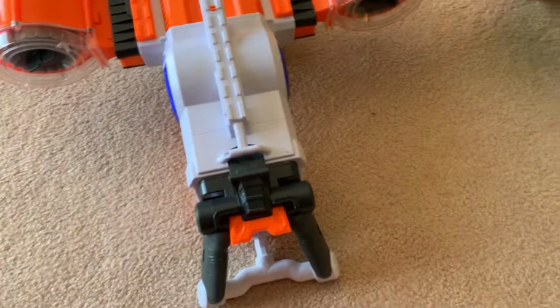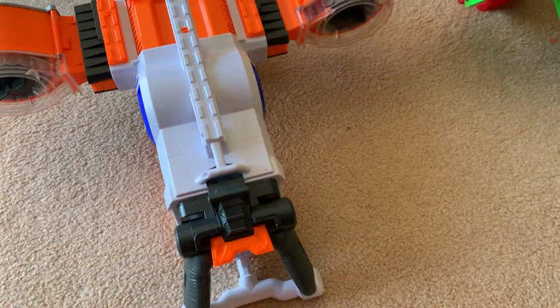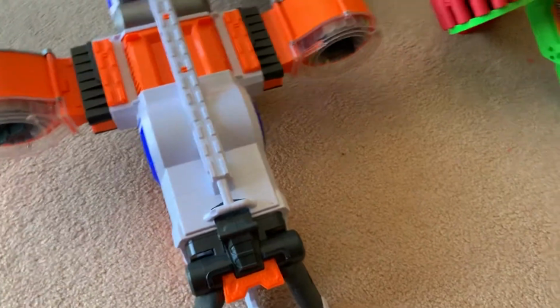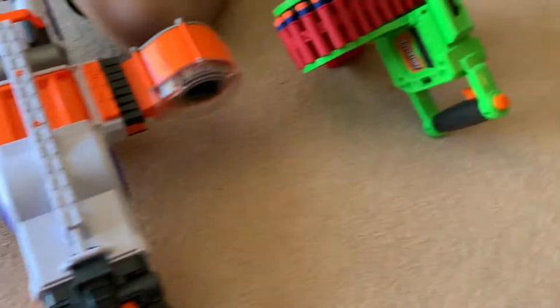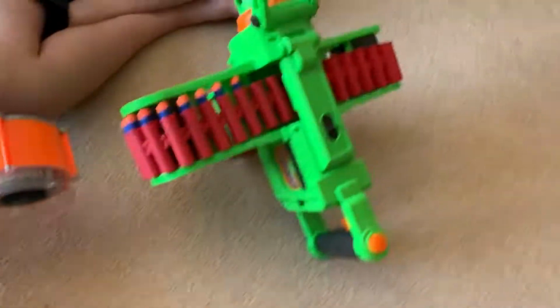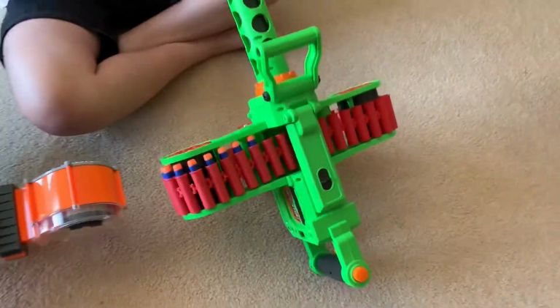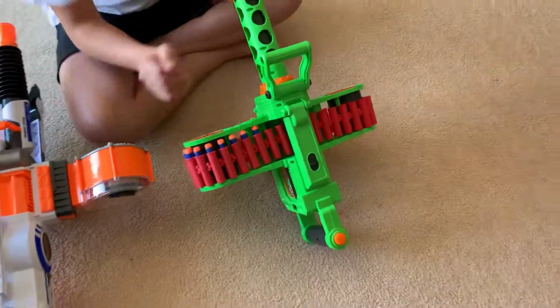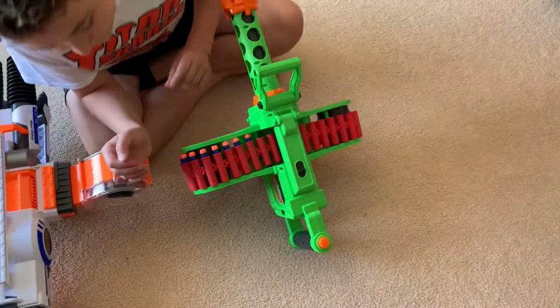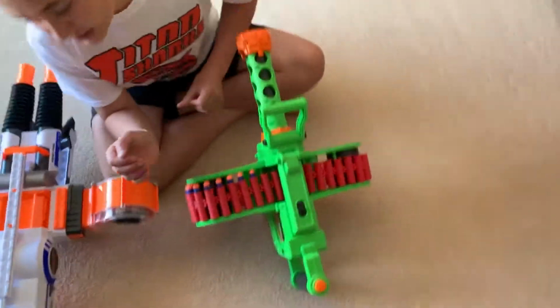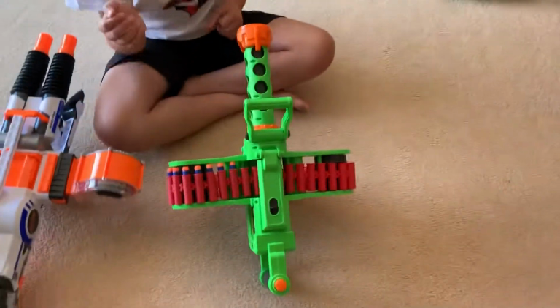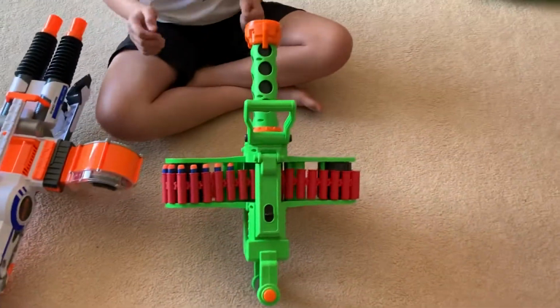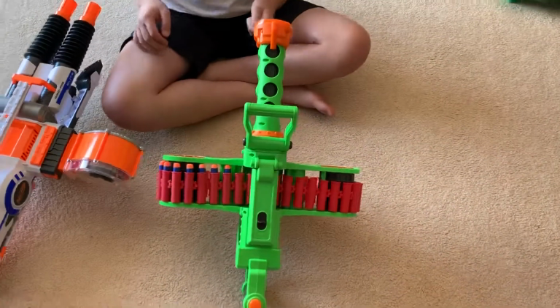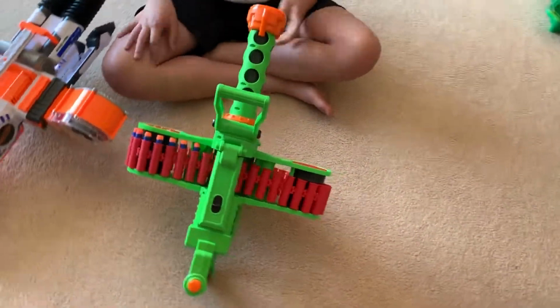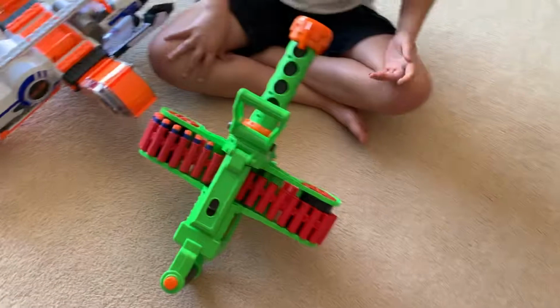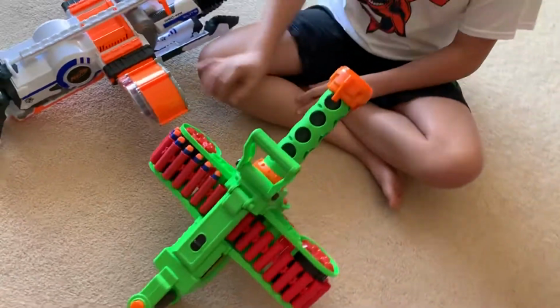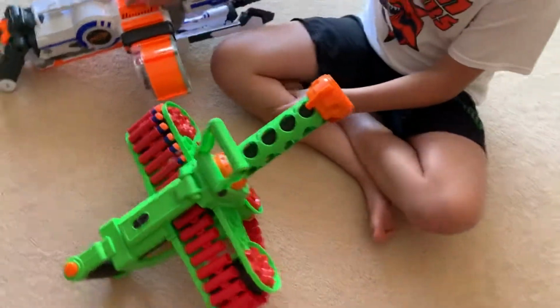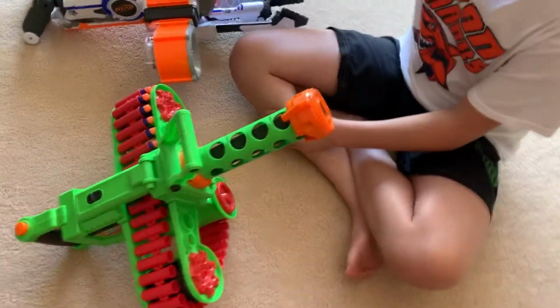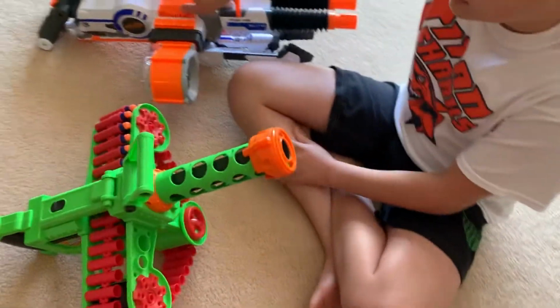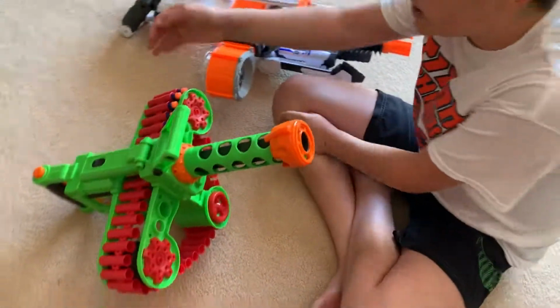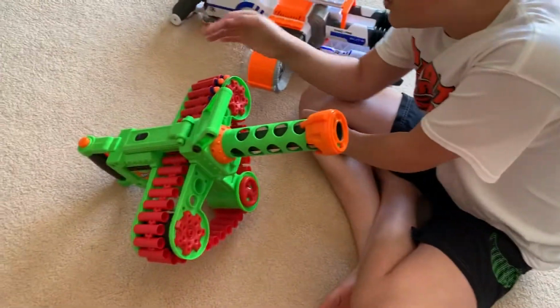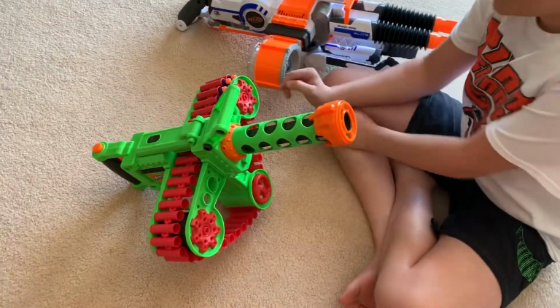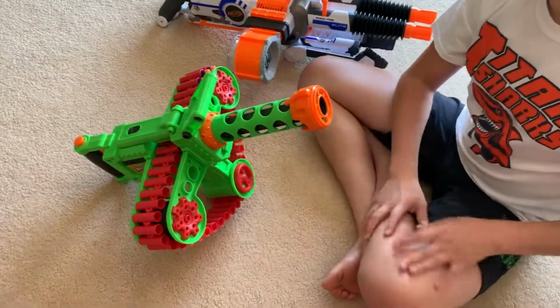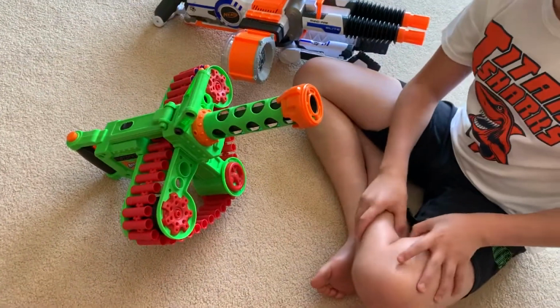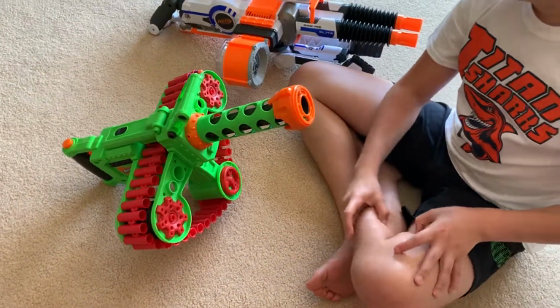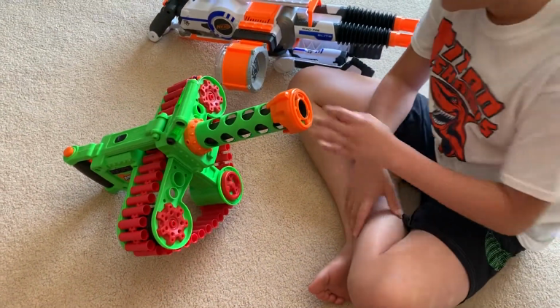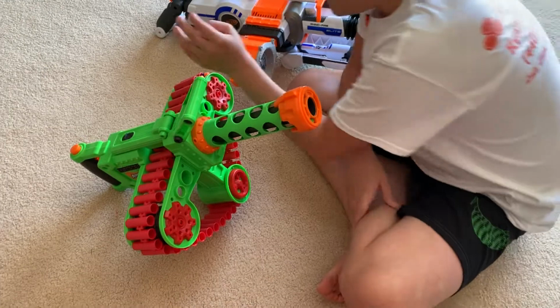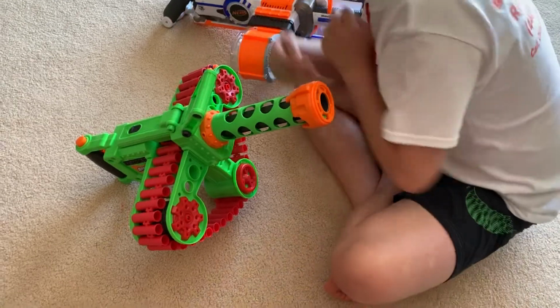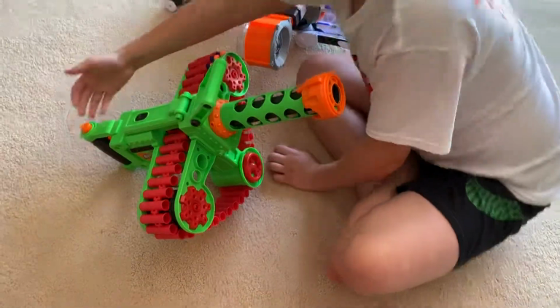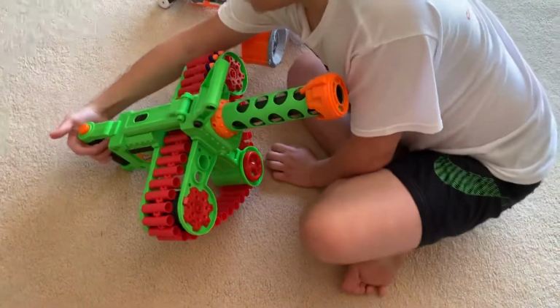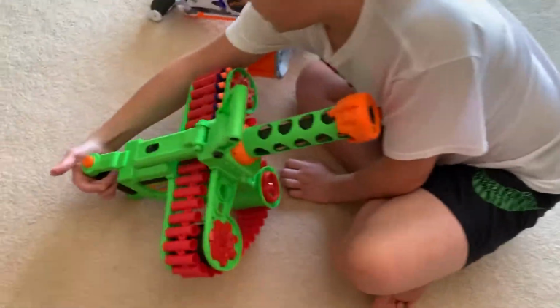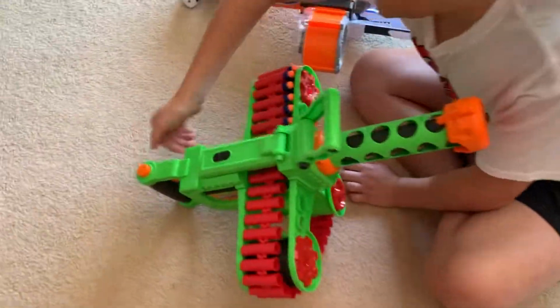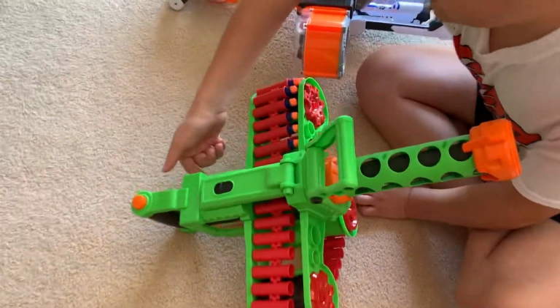The Rhino Fire's pro is that it has an on-off switch. It doesn't really — well compared to the Enforcer it's better, but usually some people prefer rev switches. But it just has an on-off switch.